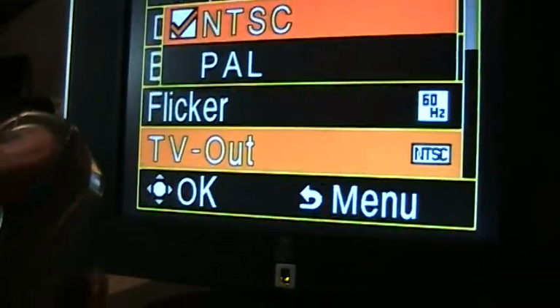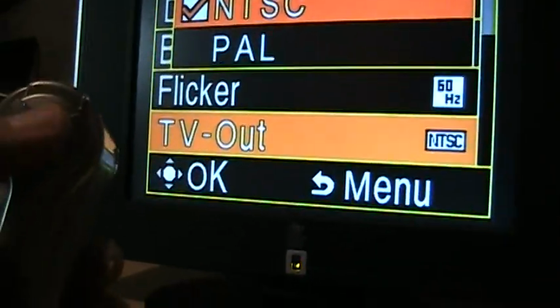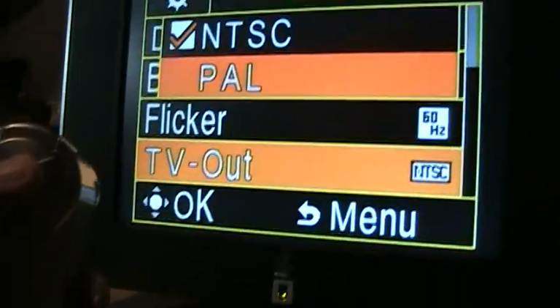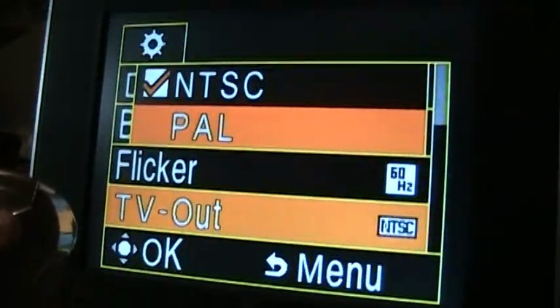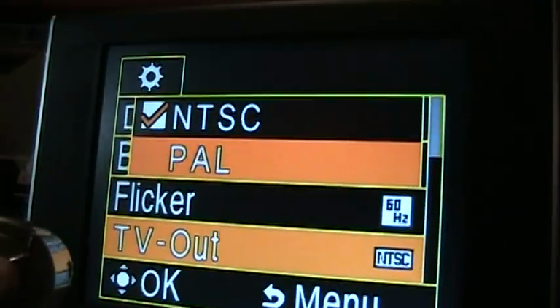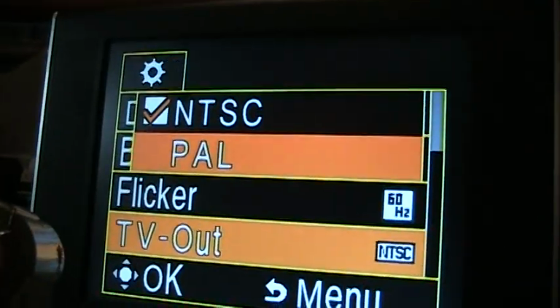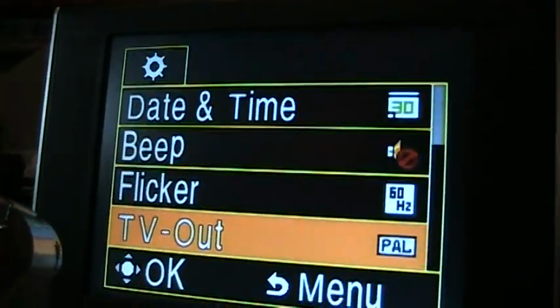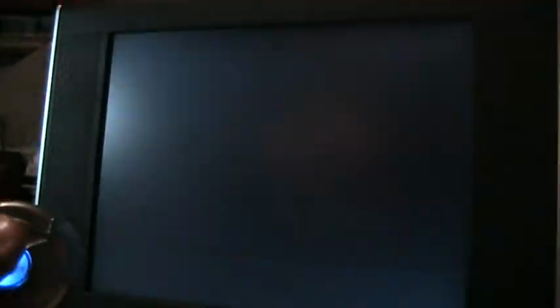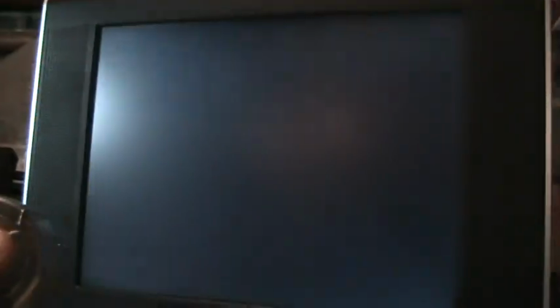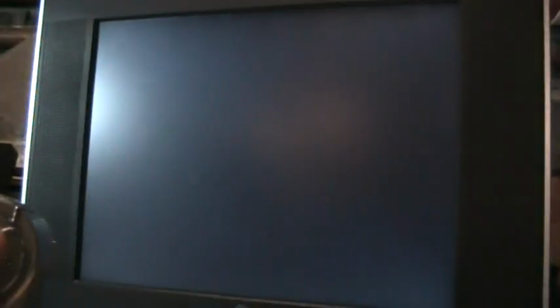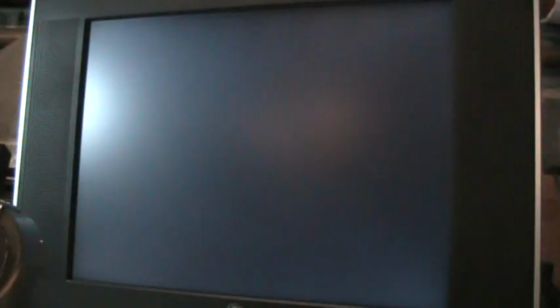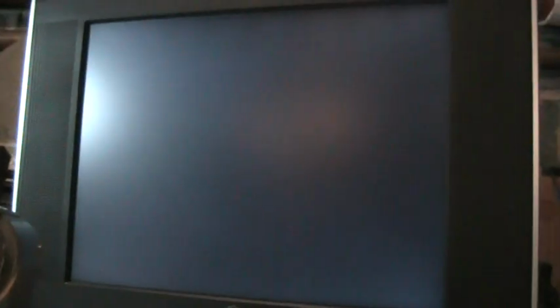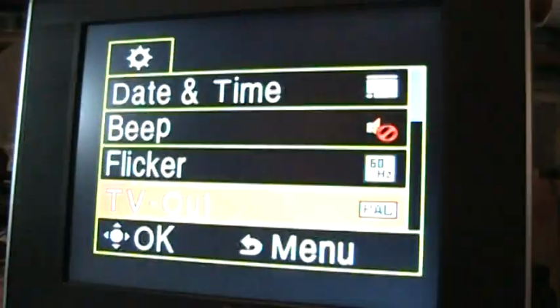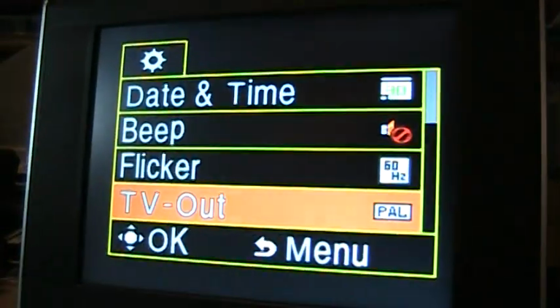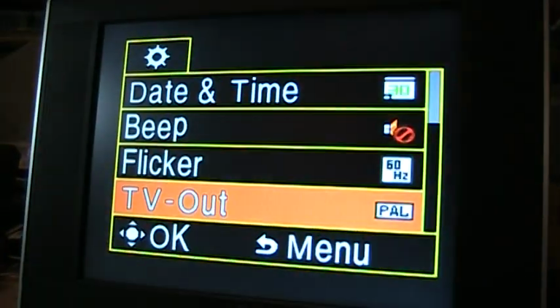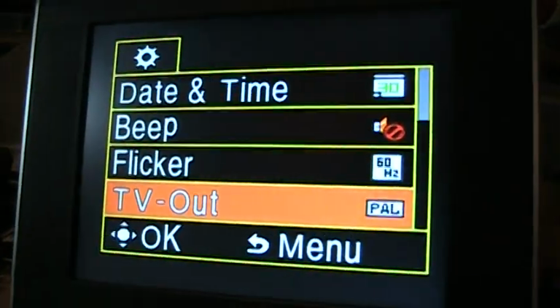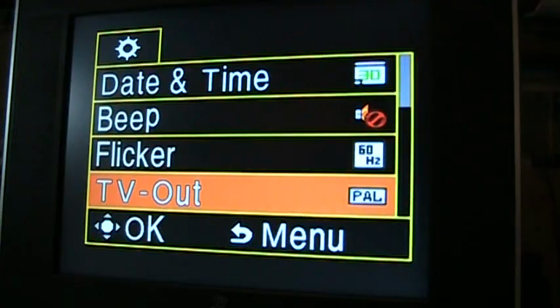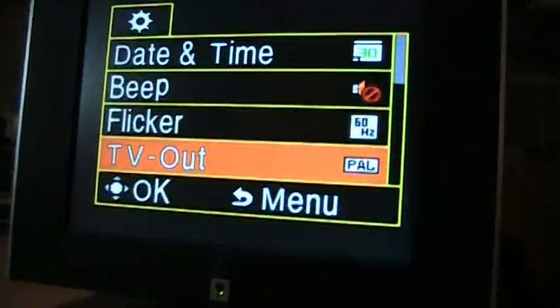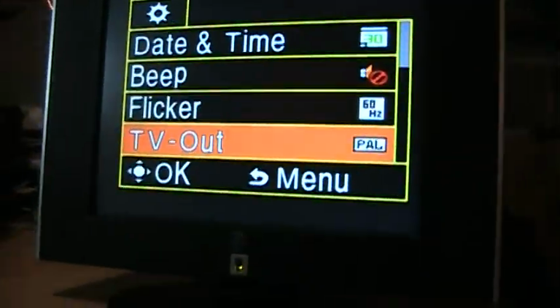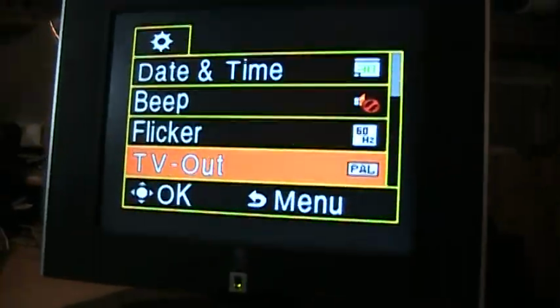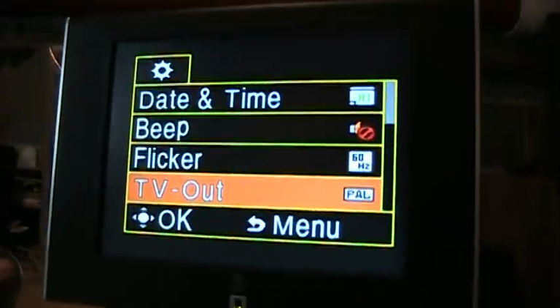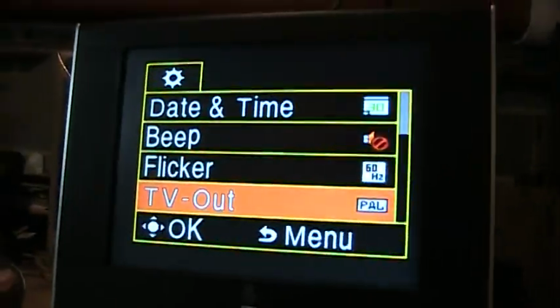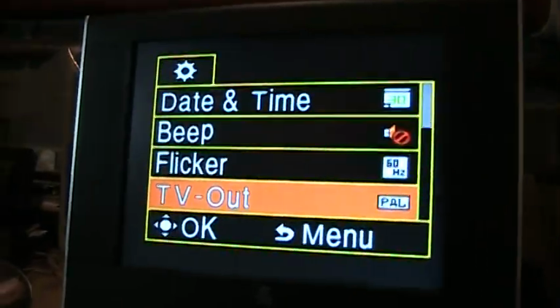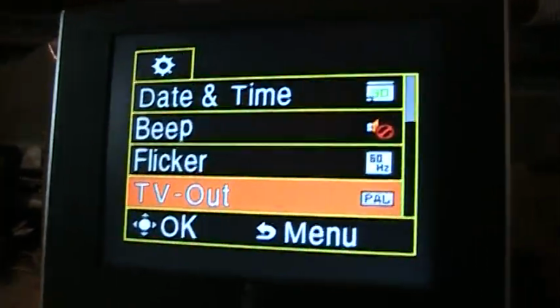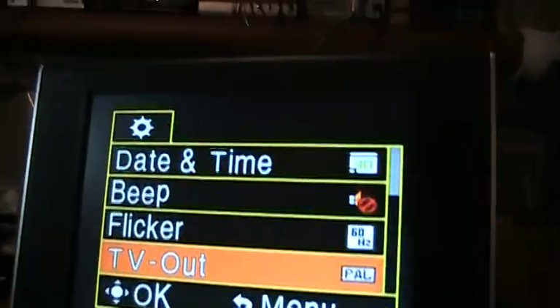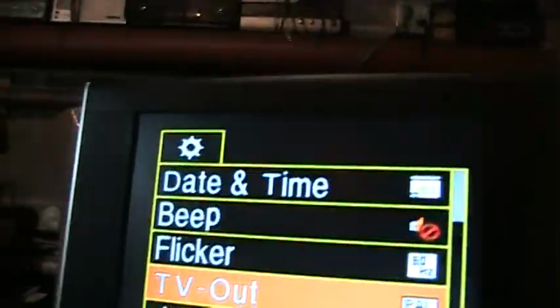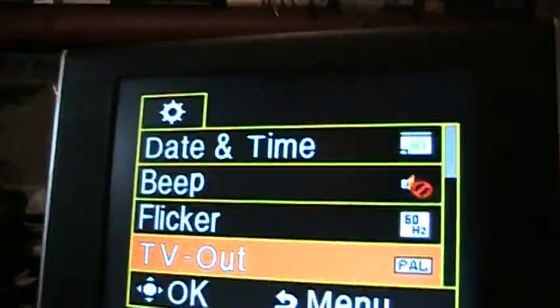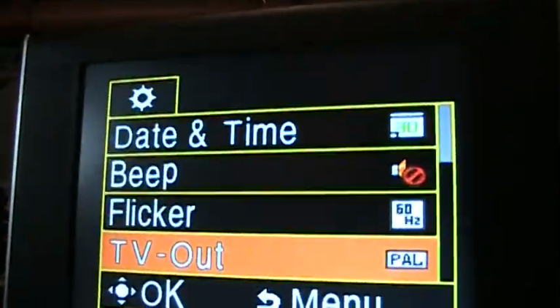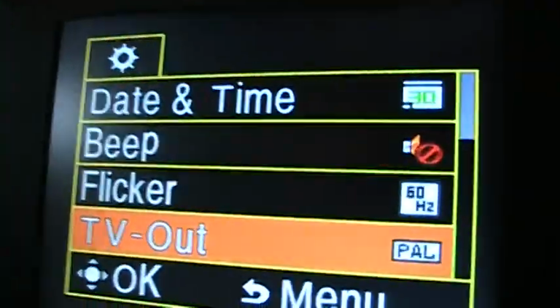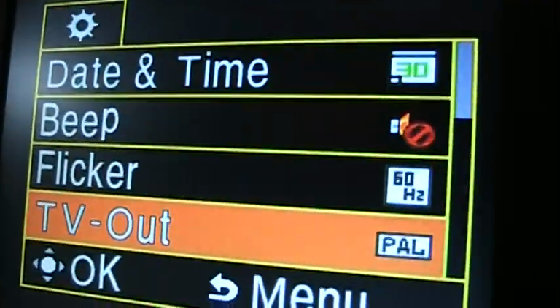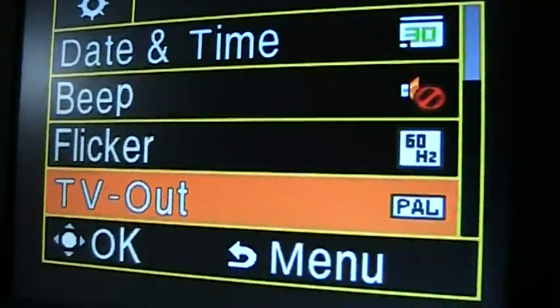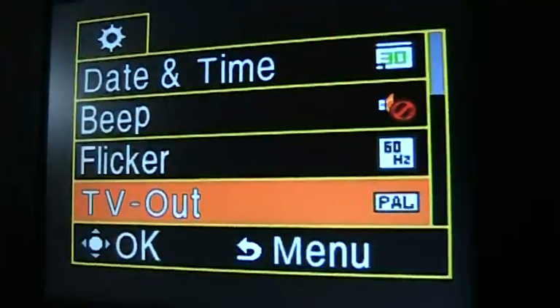I'll change it to PAL, and there you go — the TV is working just fine with the PAL signal. It's in full color, no flickering or anything.